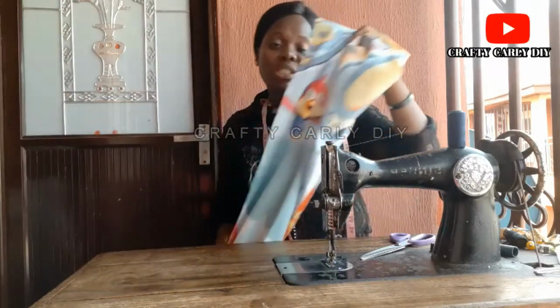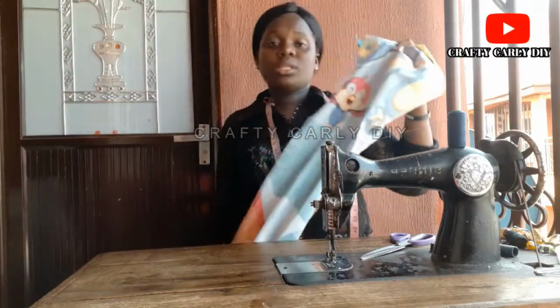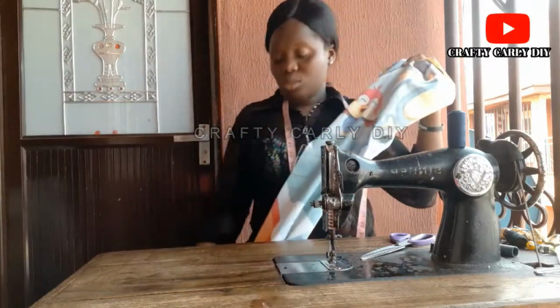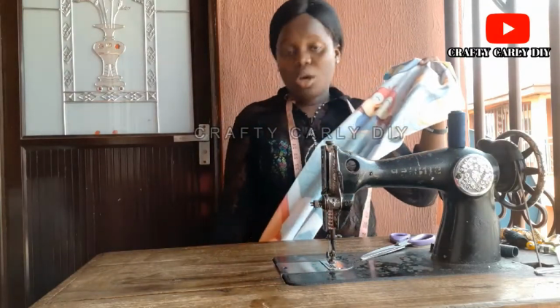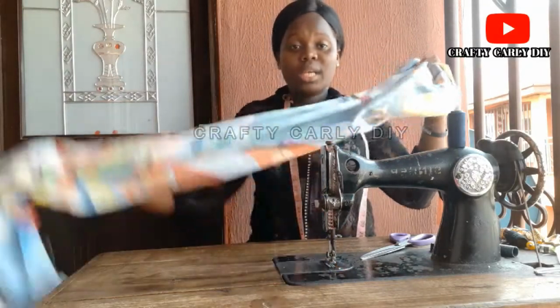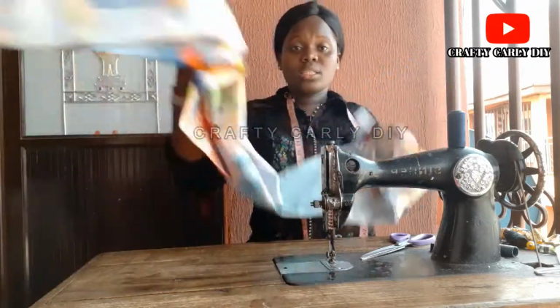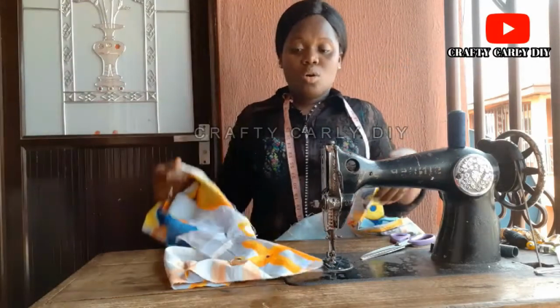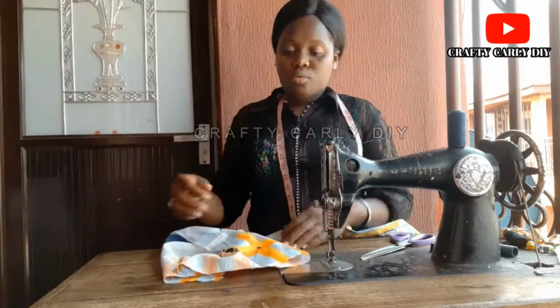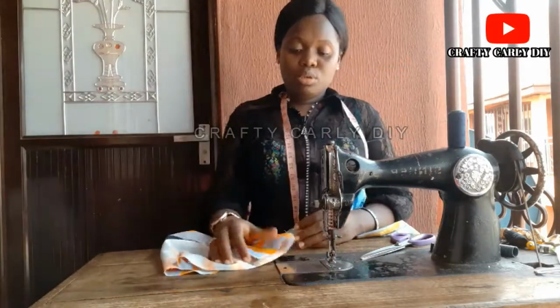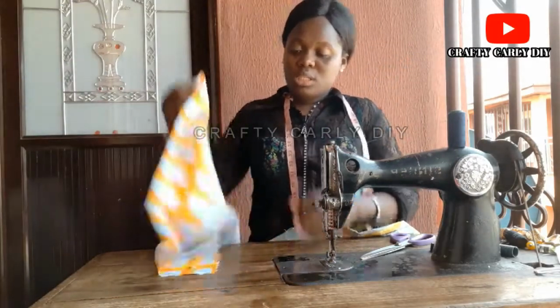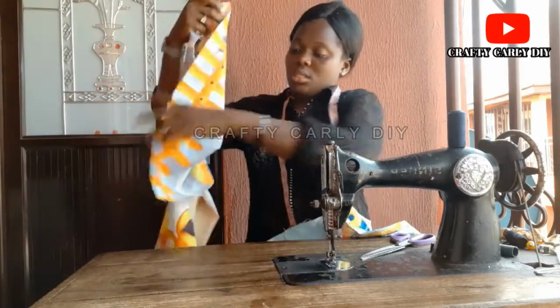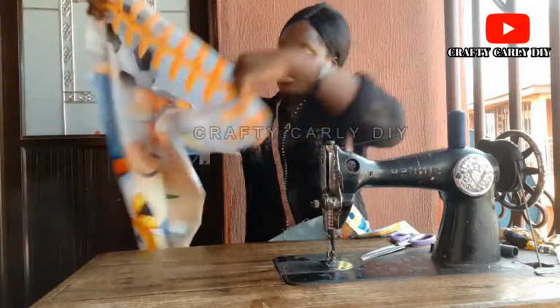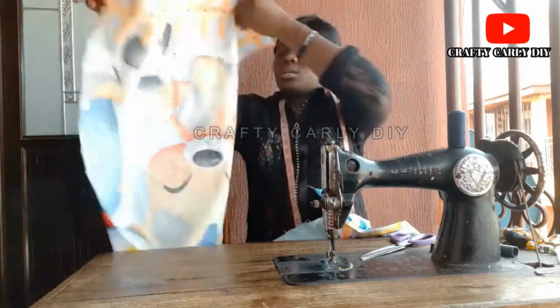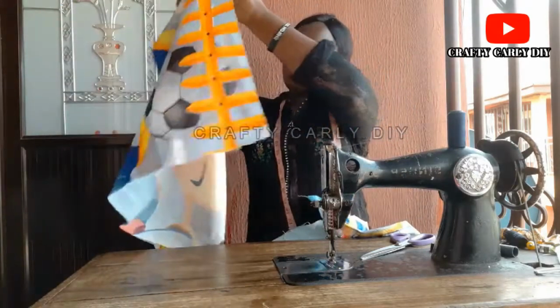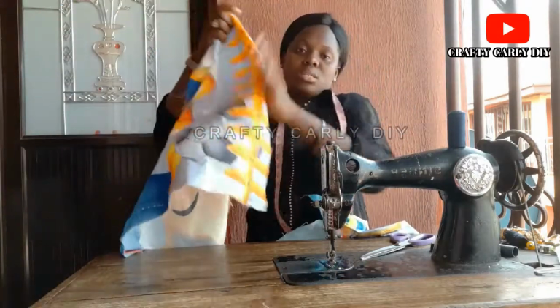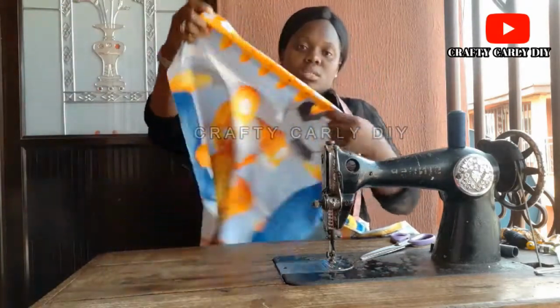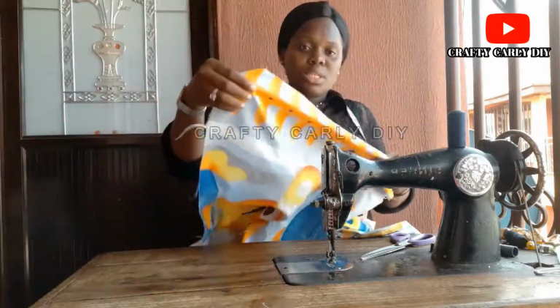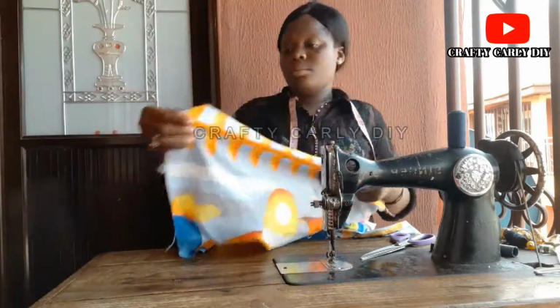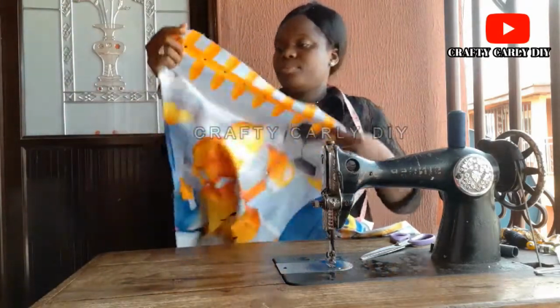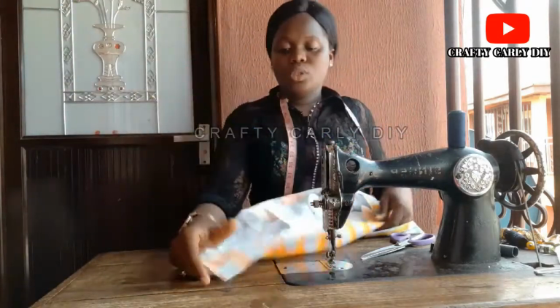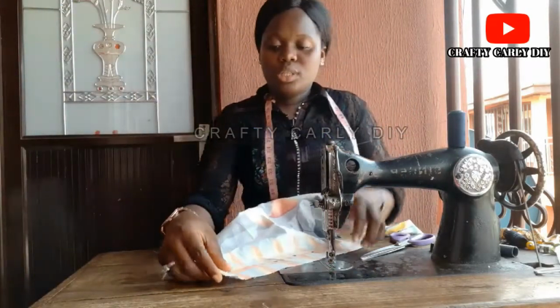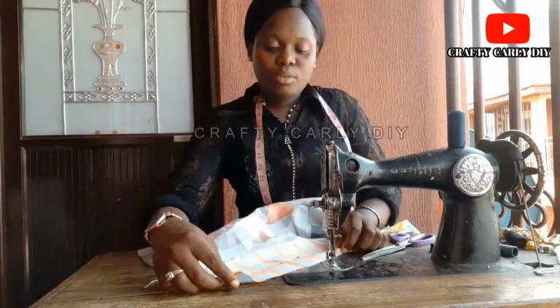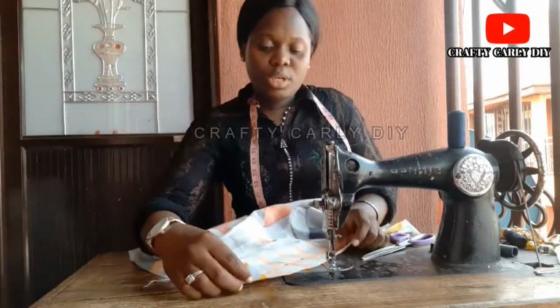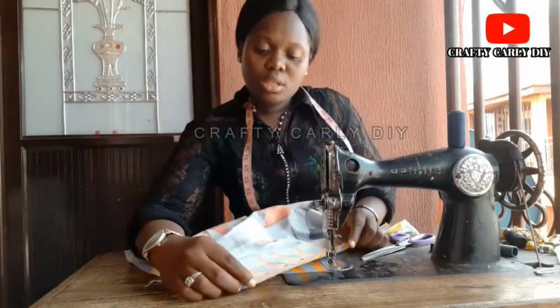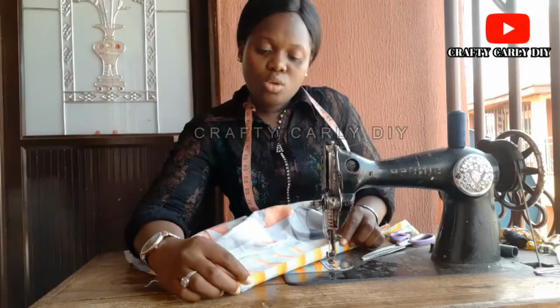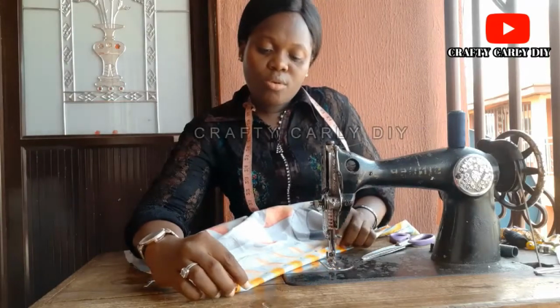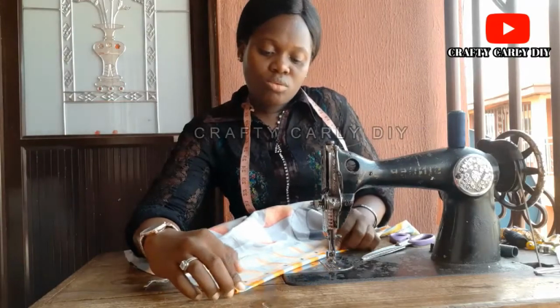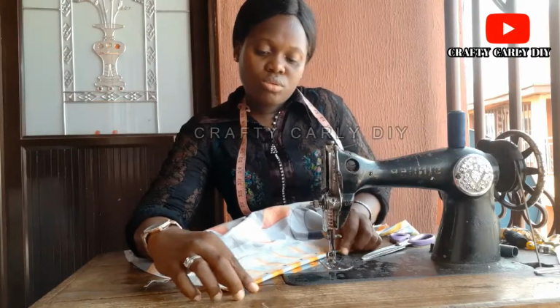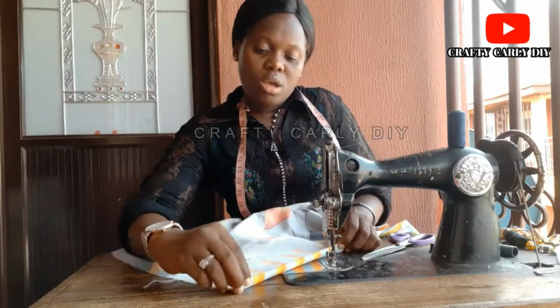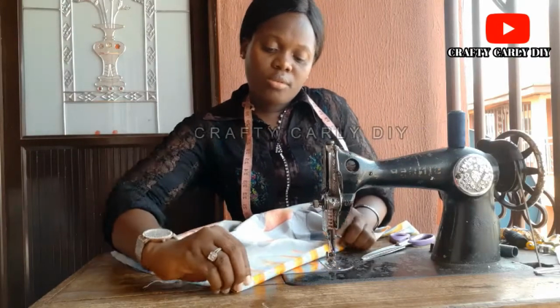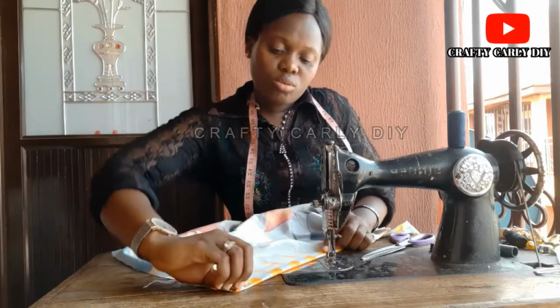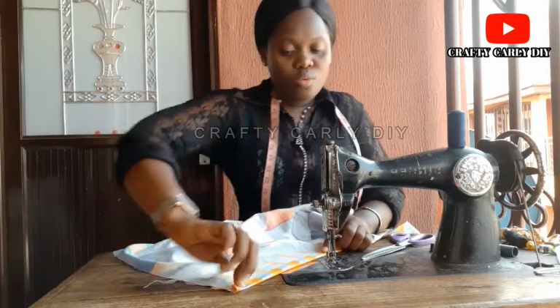Remember to keep this sewing straight so it will be neat and presentable. Then you do the same thing to the other side of the pillowcase — you fold and fold over.